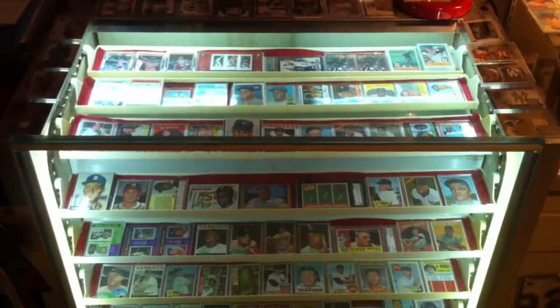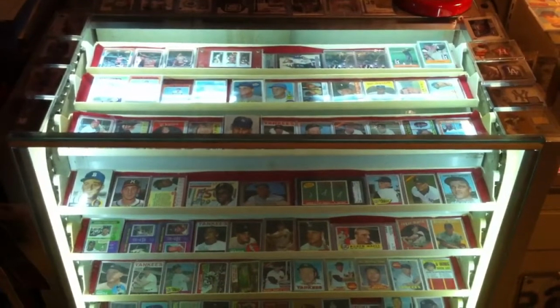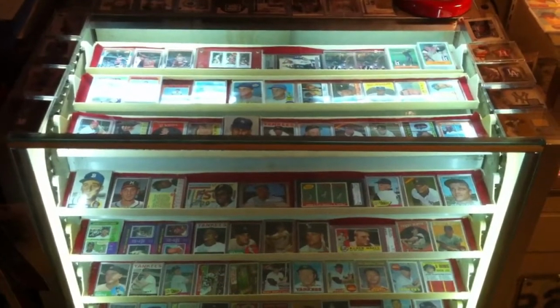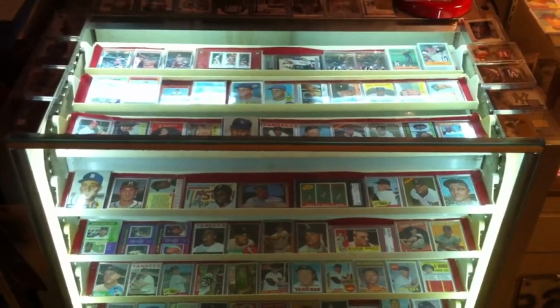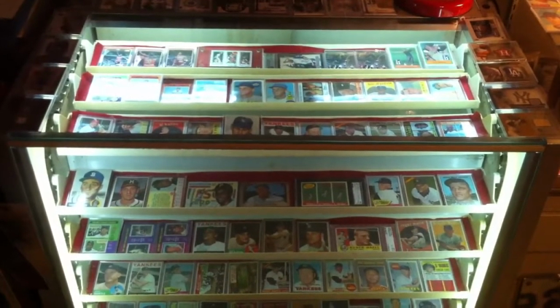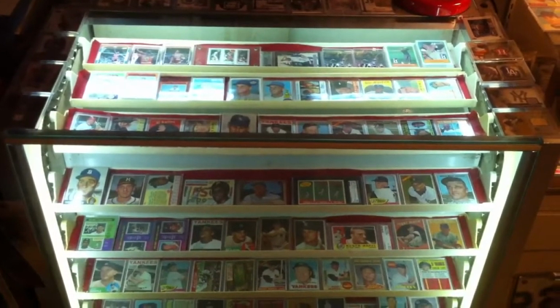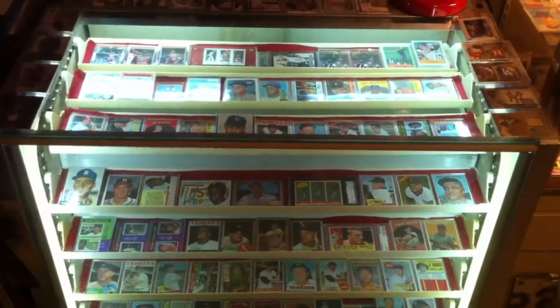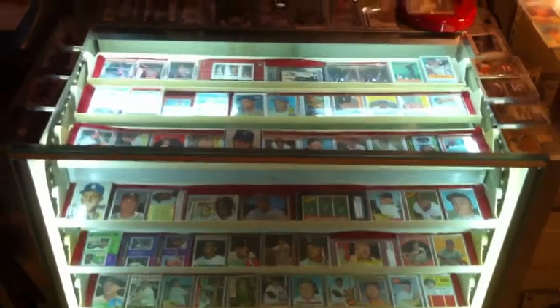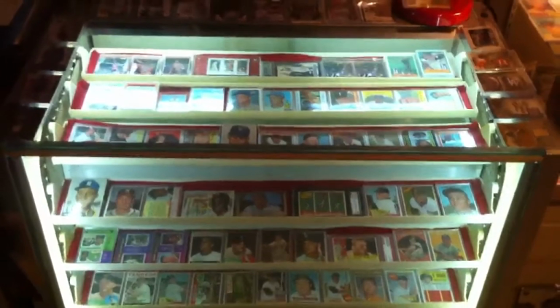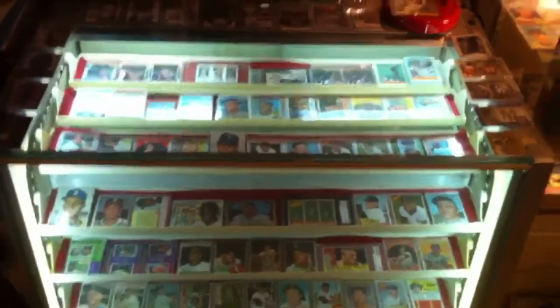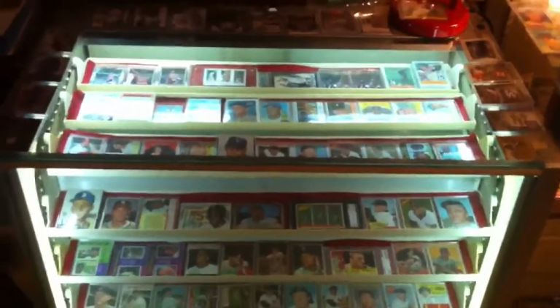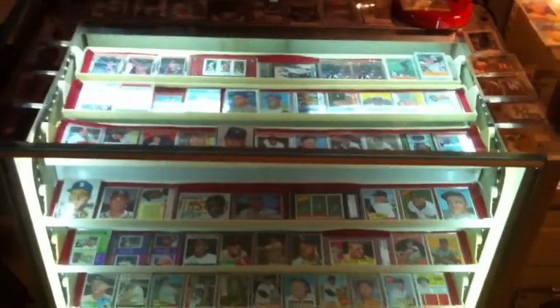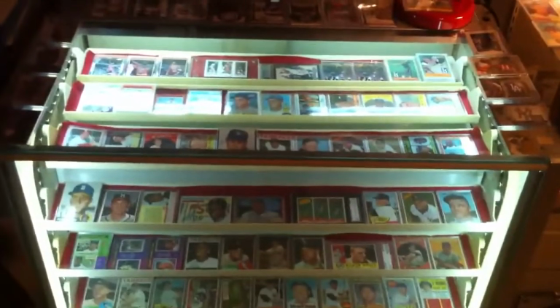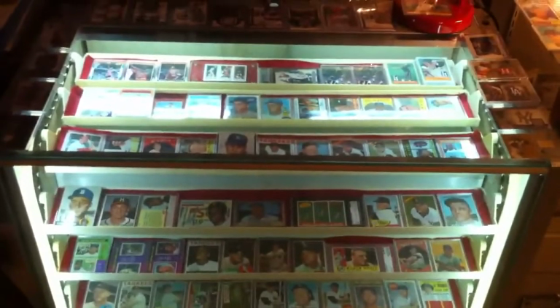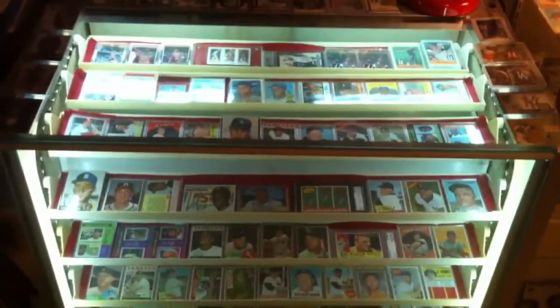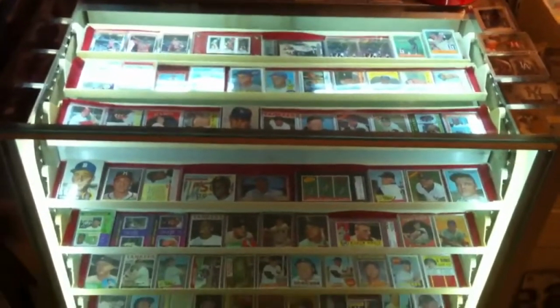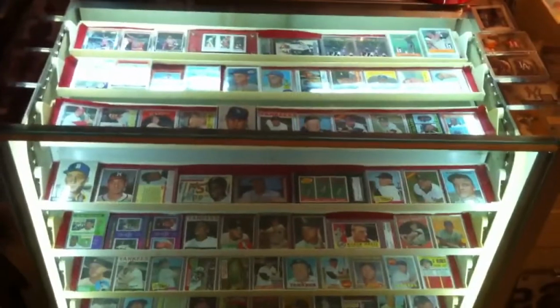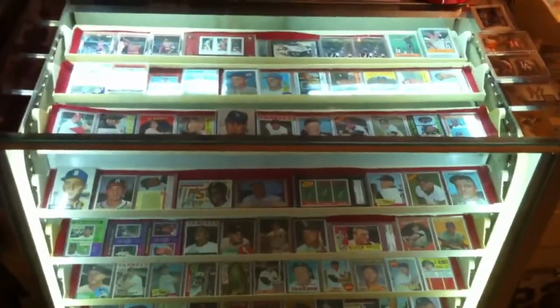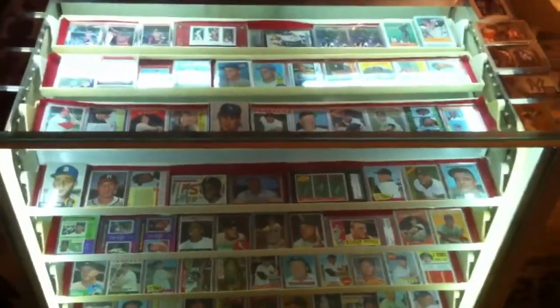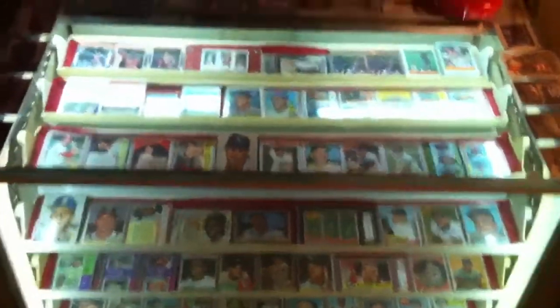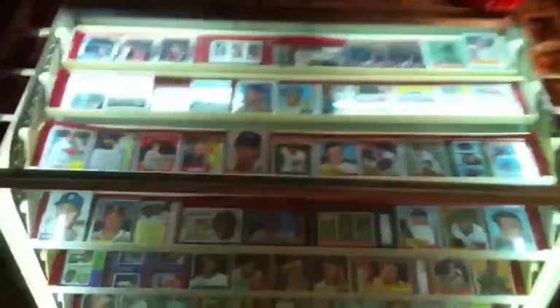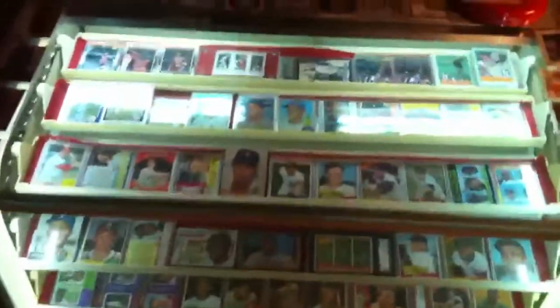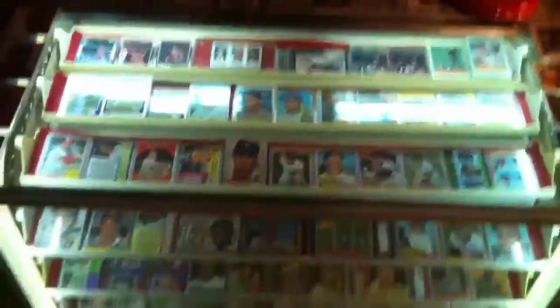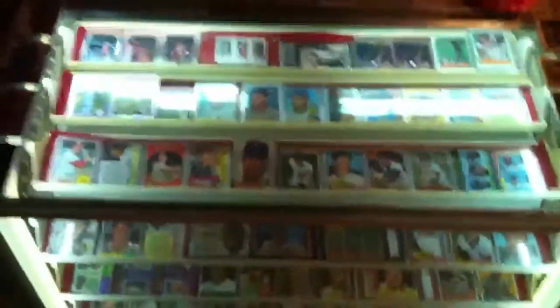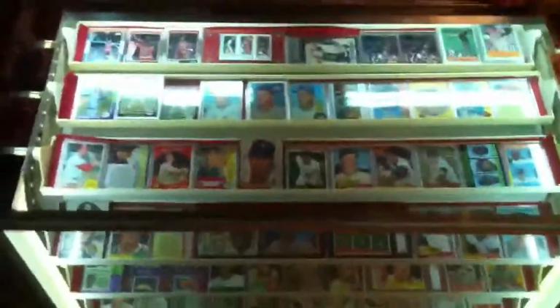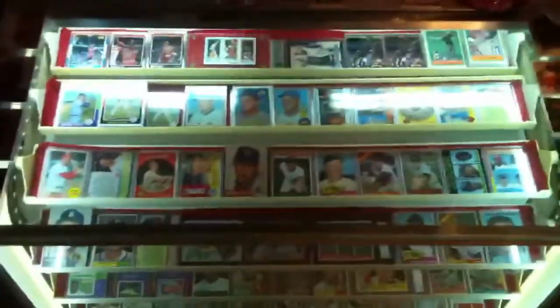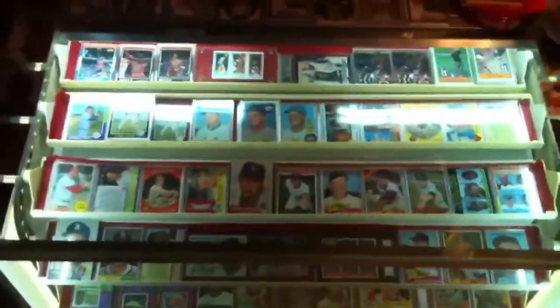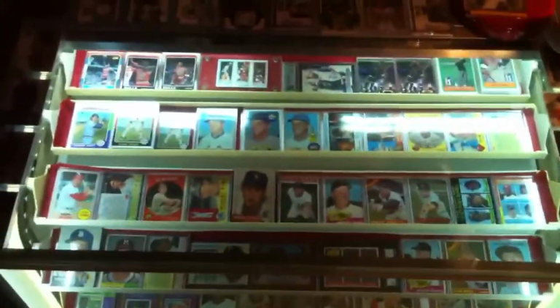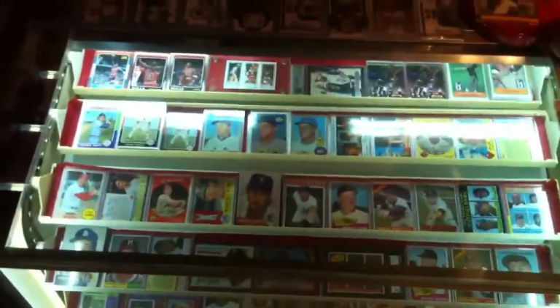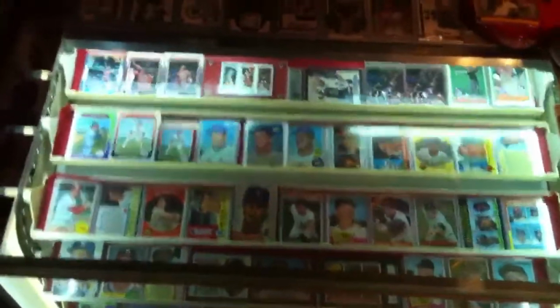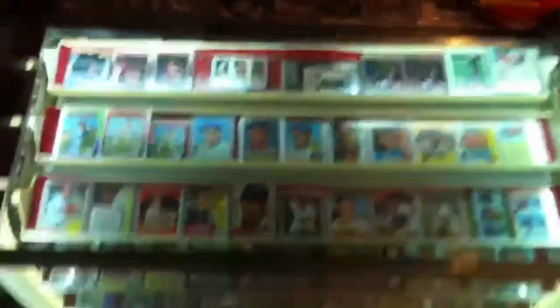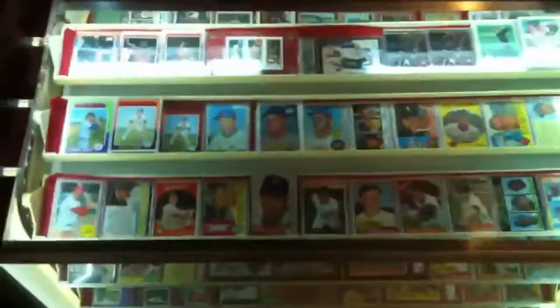We want to do a little video of the display case, the revolving showcase. Go ahead and start turning it real slowly.